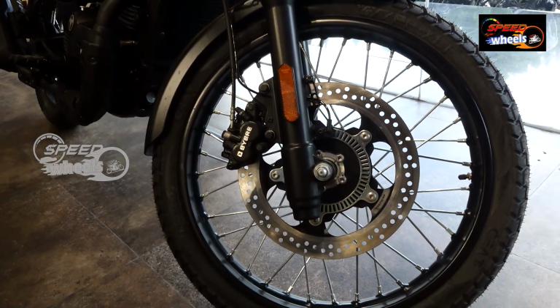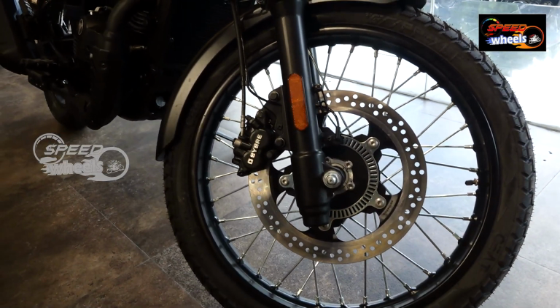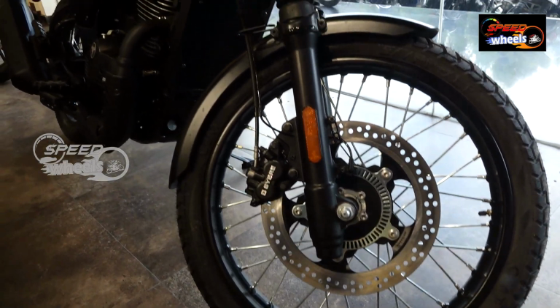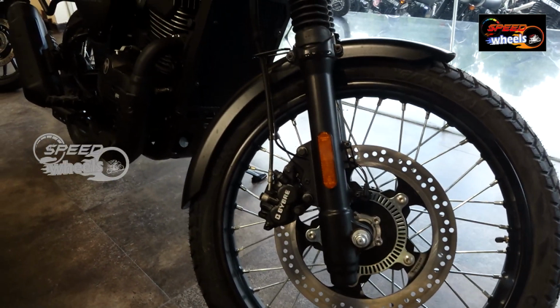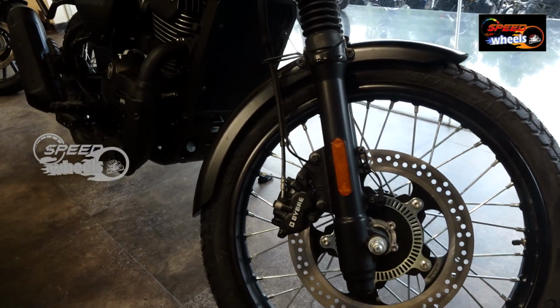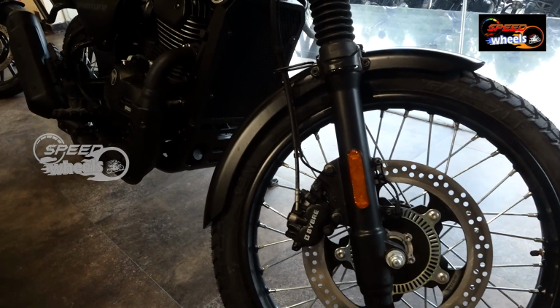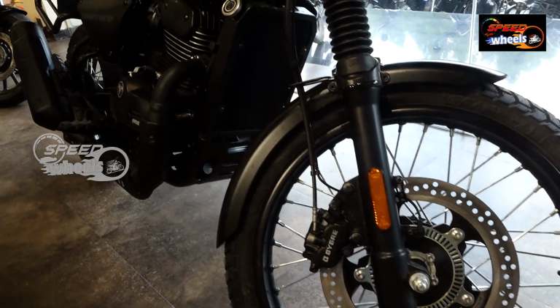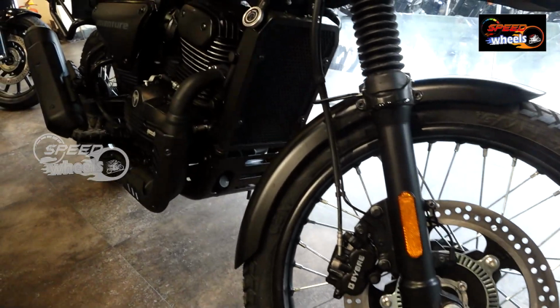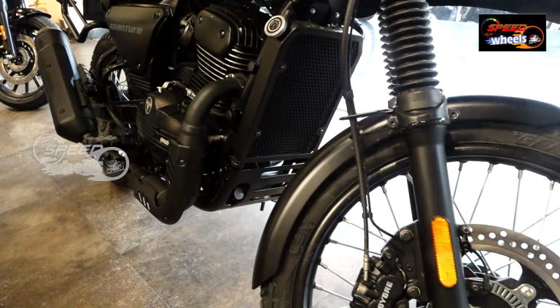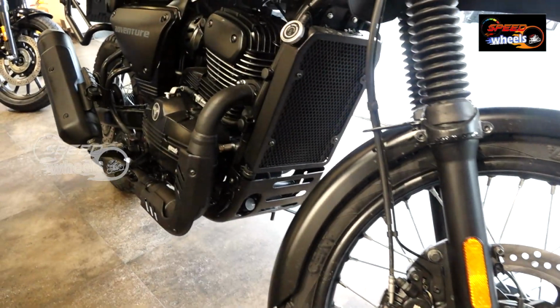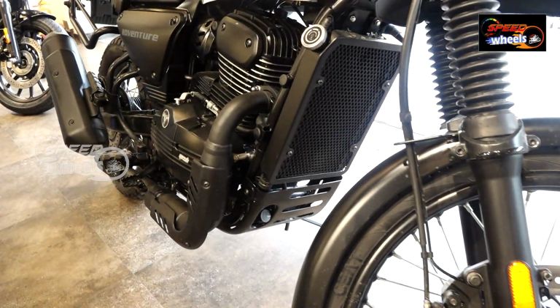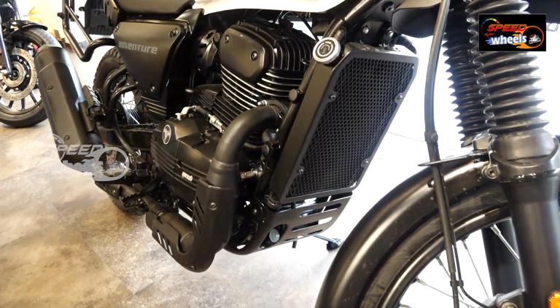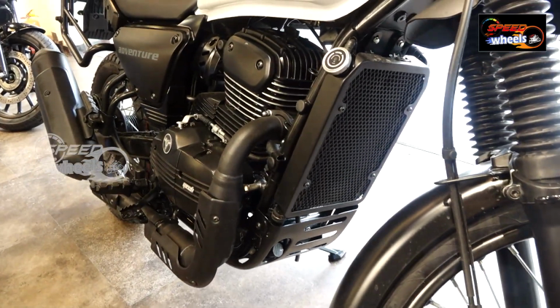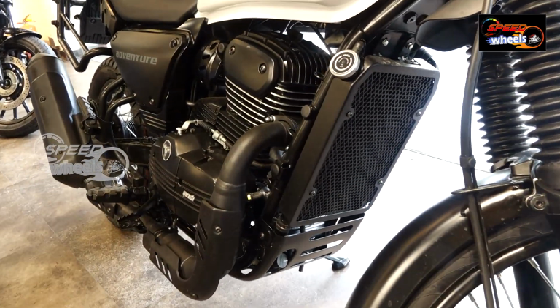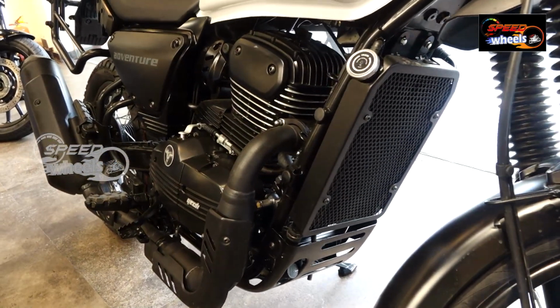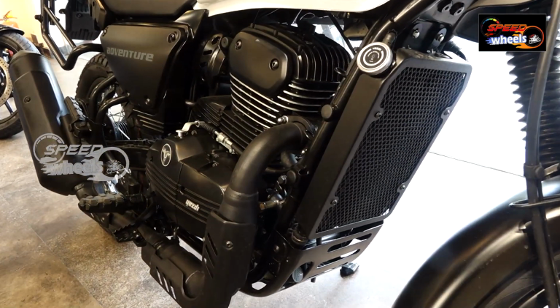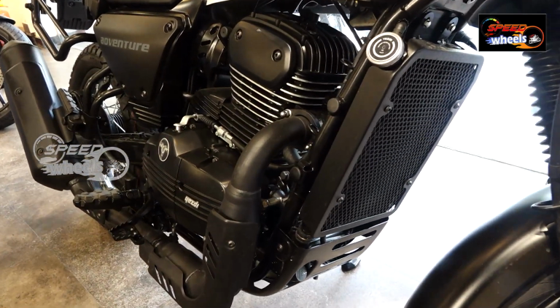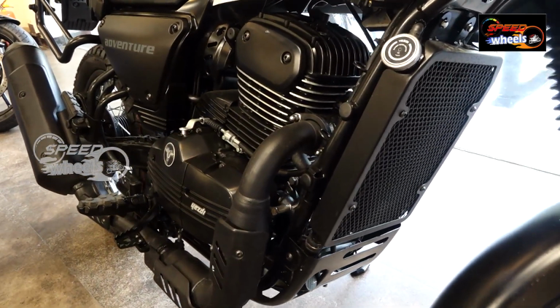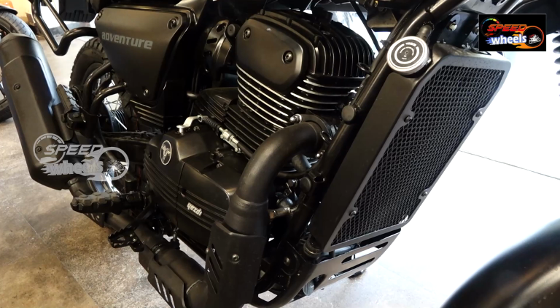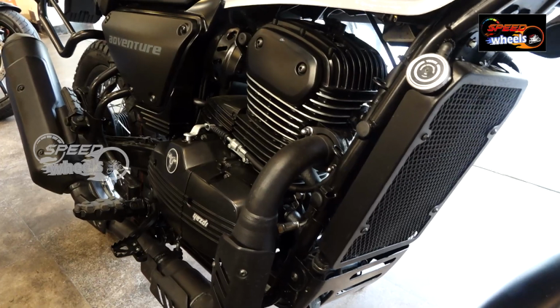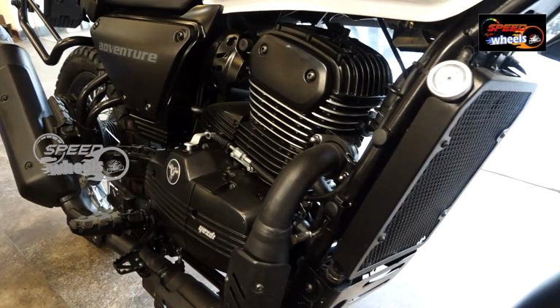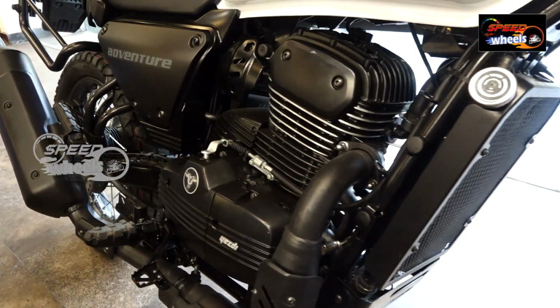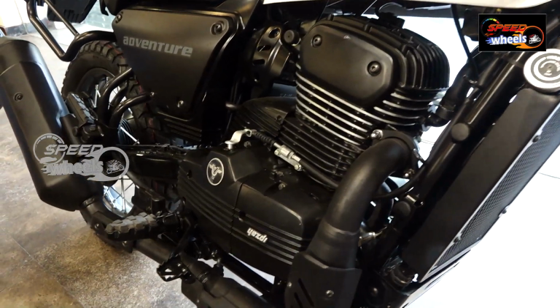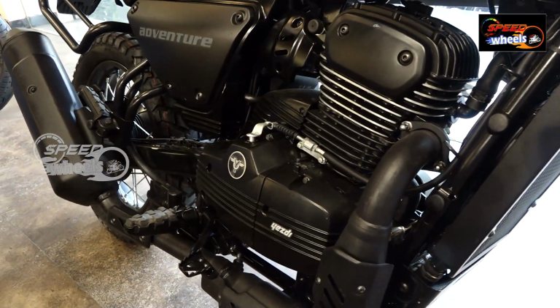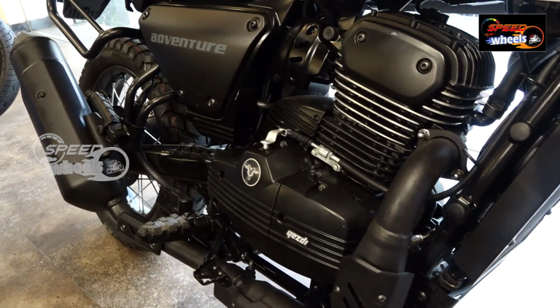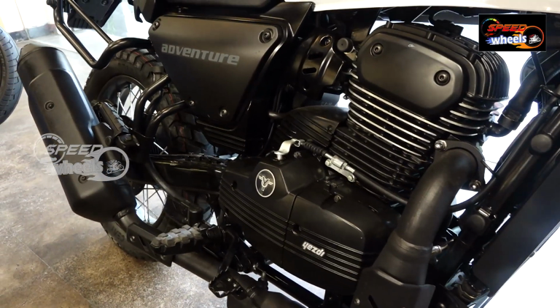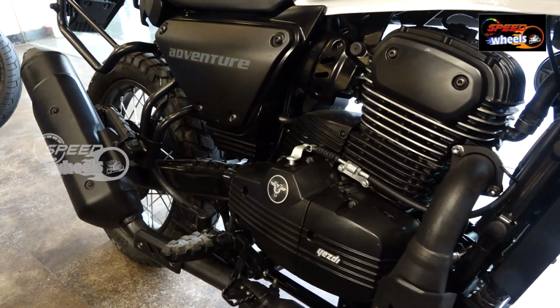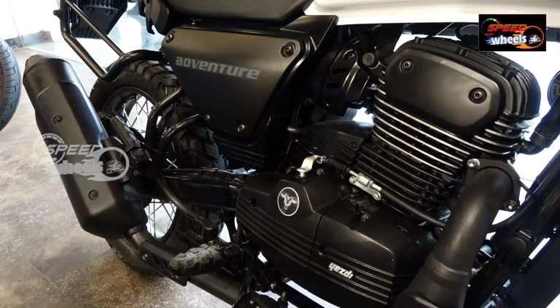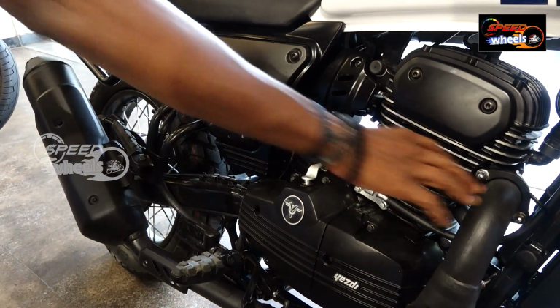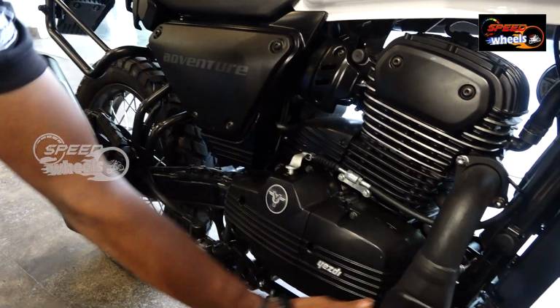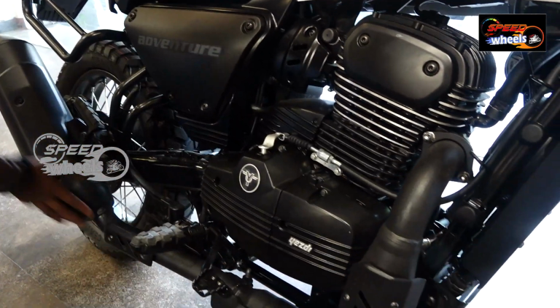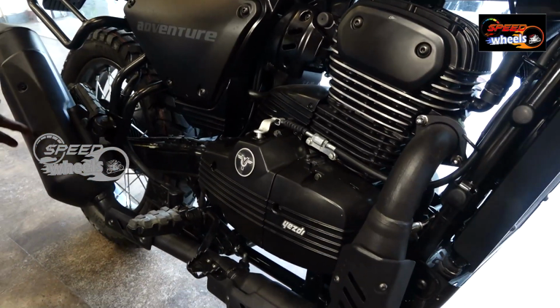The engine capacity is 334cc, with a liquid coolant plus air-cooled engine. This is a power-stroke engine, single cylinder, with single exhaust.